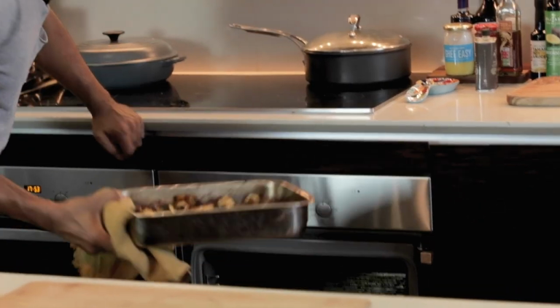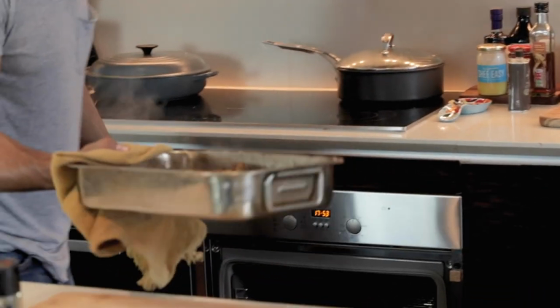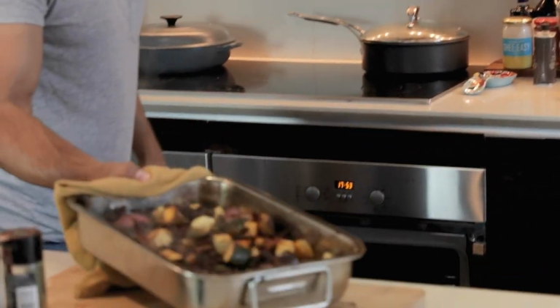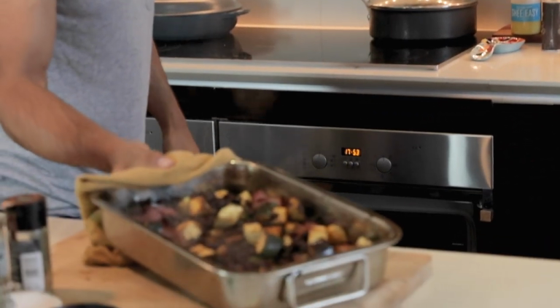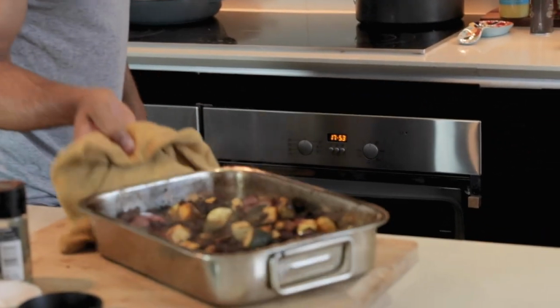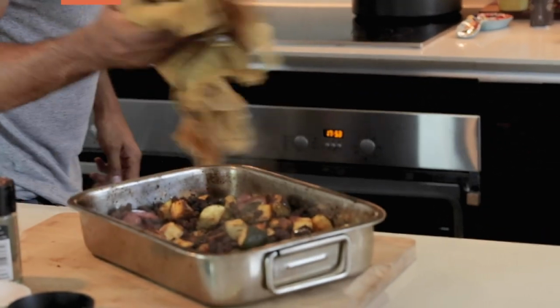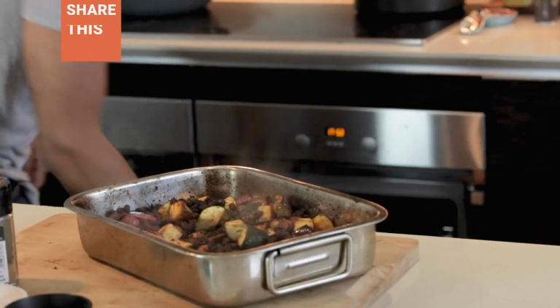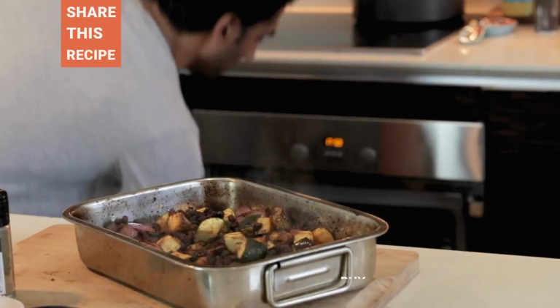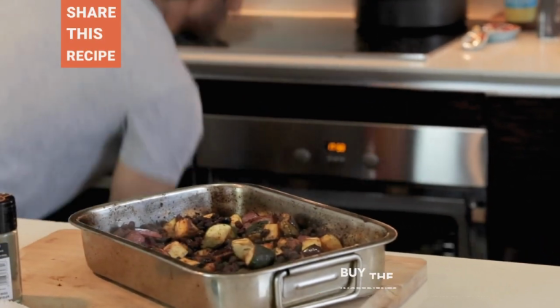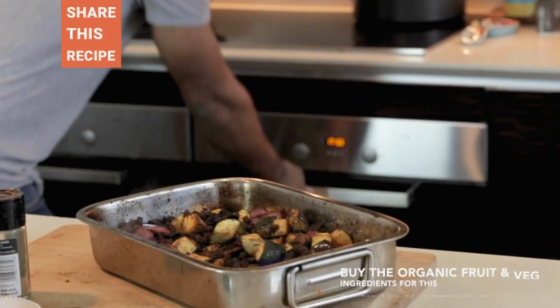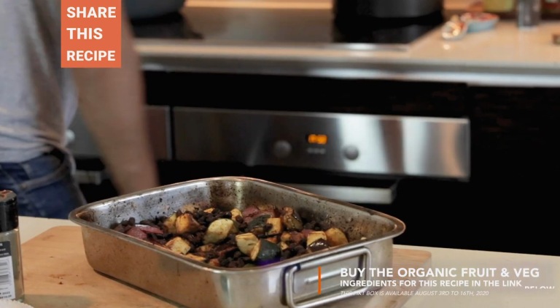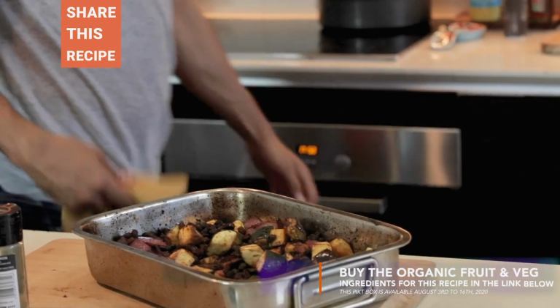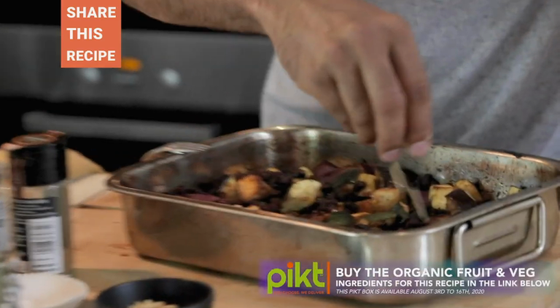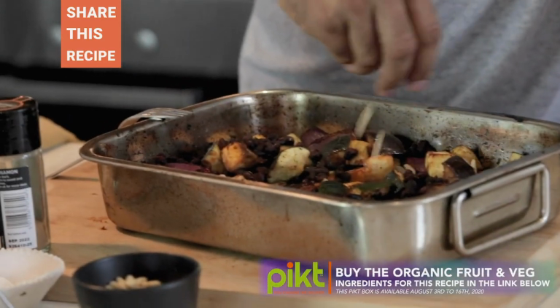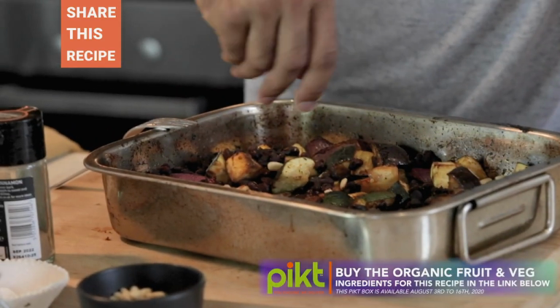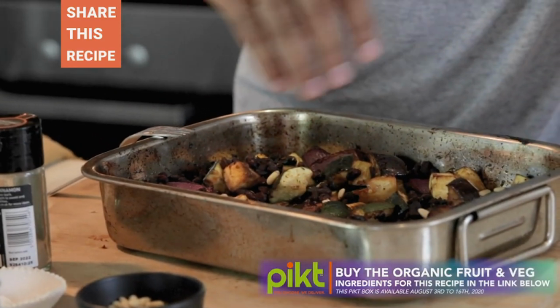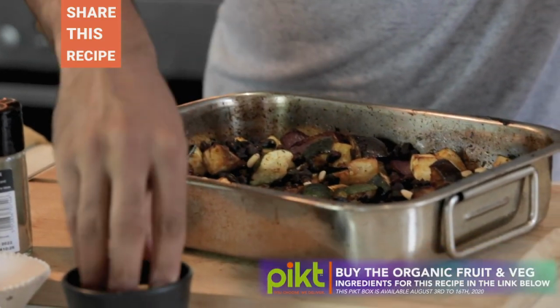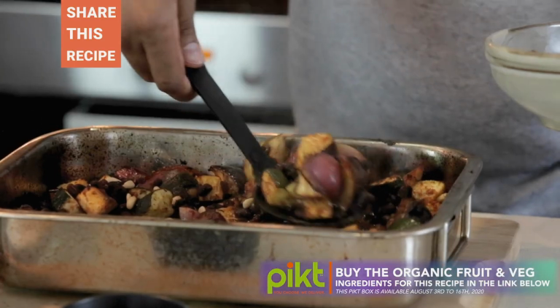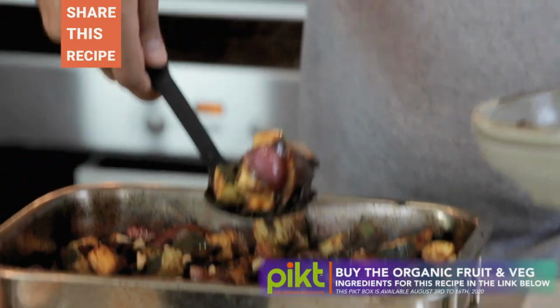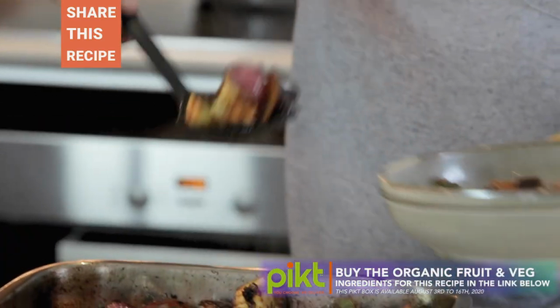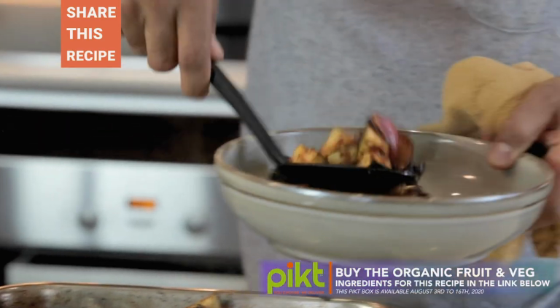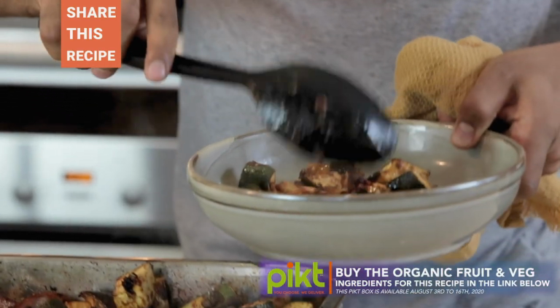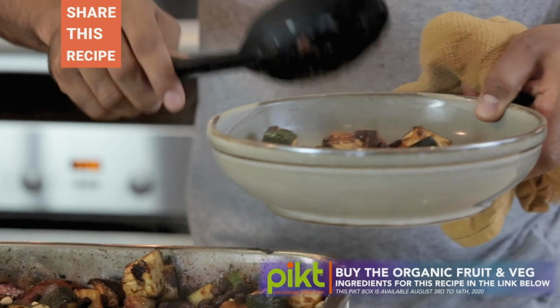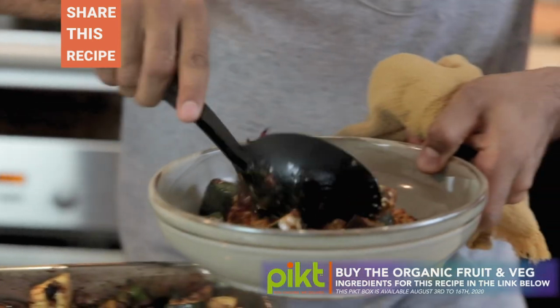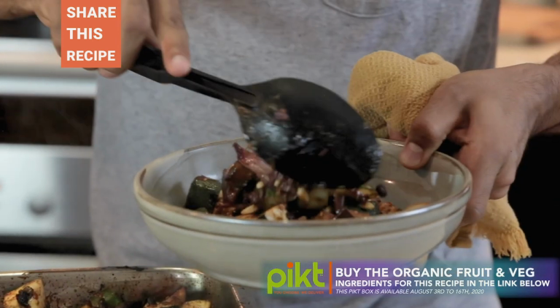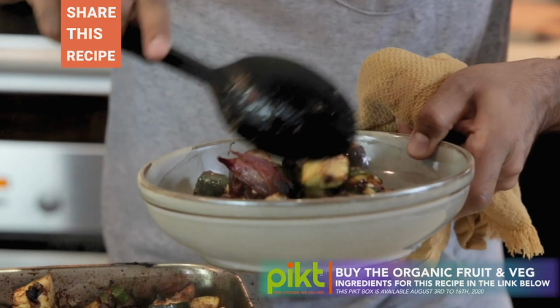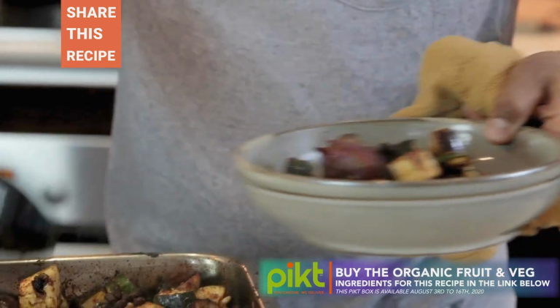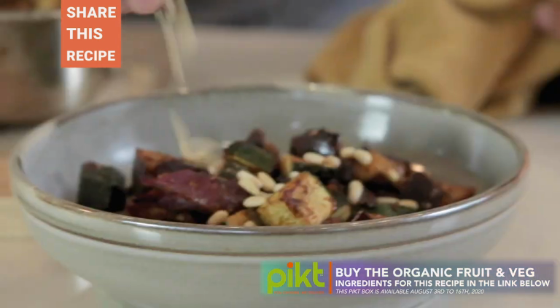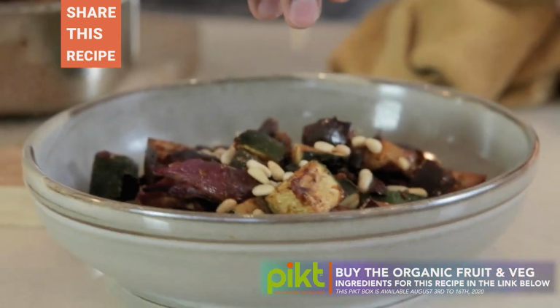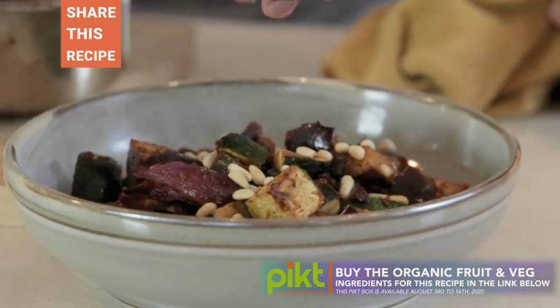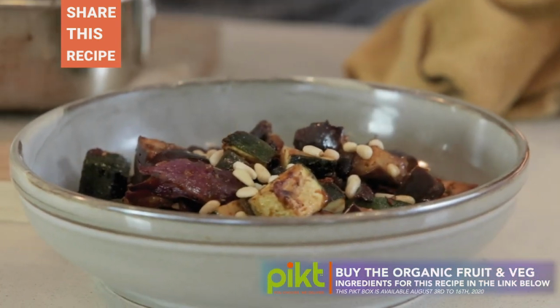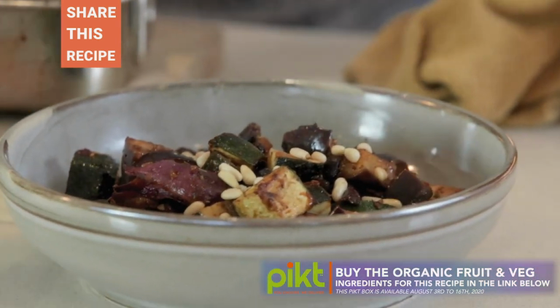Oh yeah, that looks good. I'm just going to top it with some pine nuts to give a little bit of texture. You could even add a little bit of feta cheese to this, or even halloumi — that would be awesome.